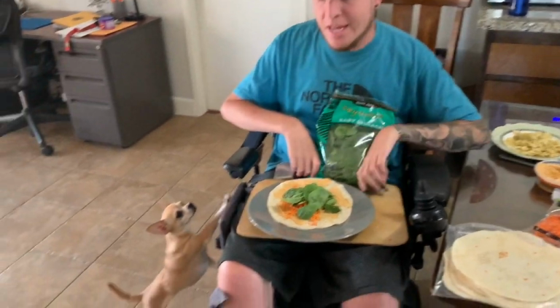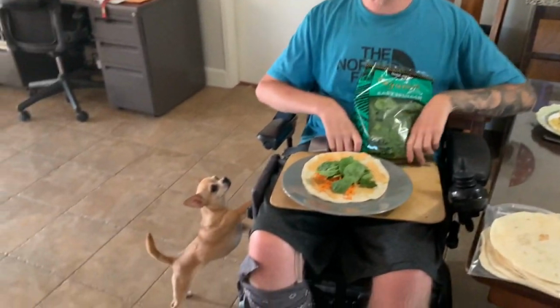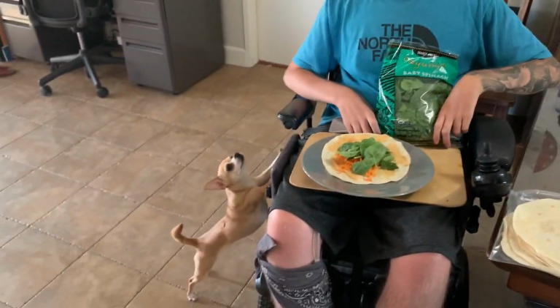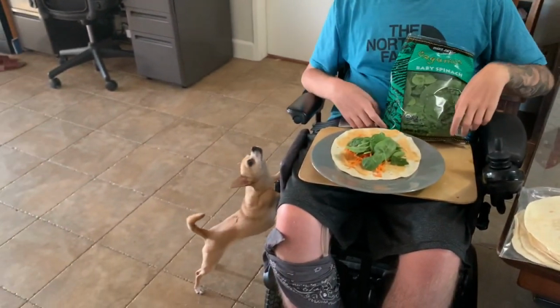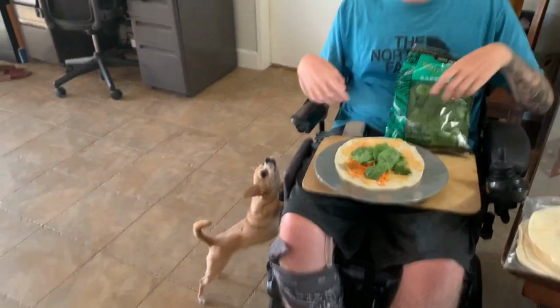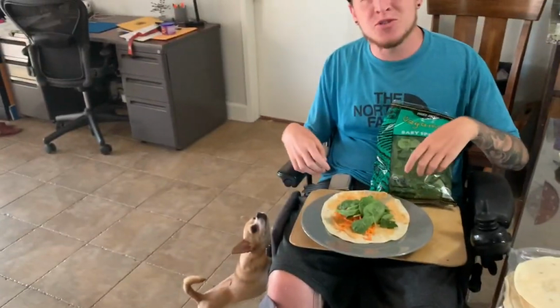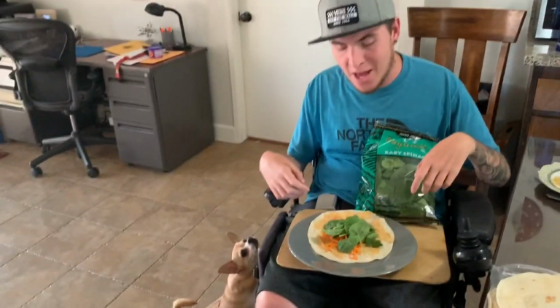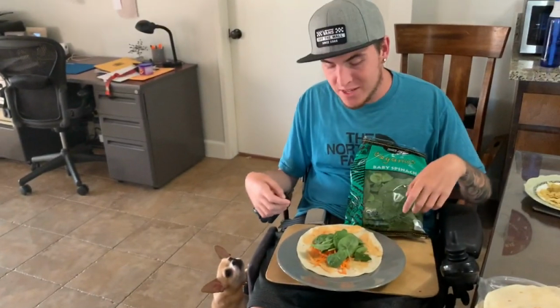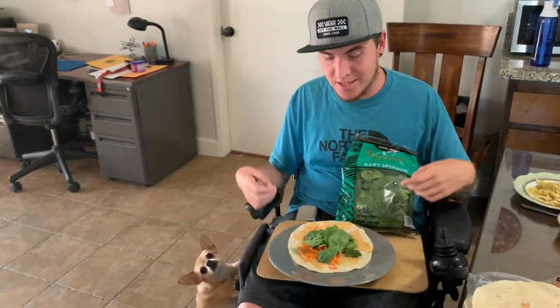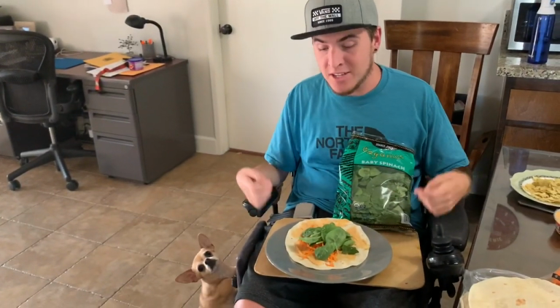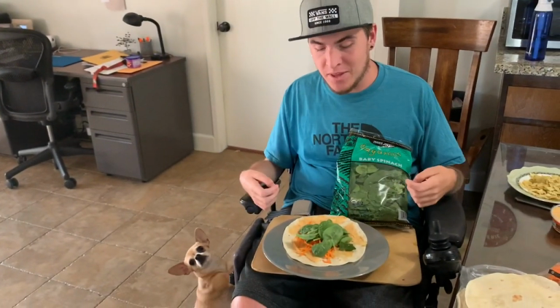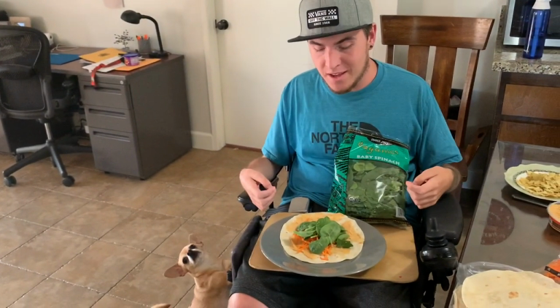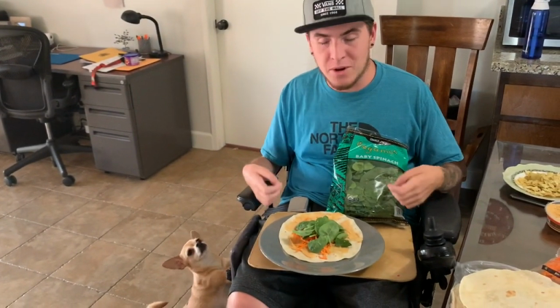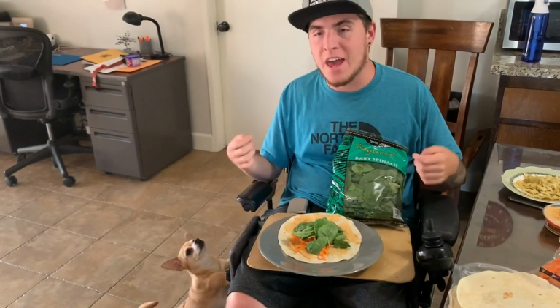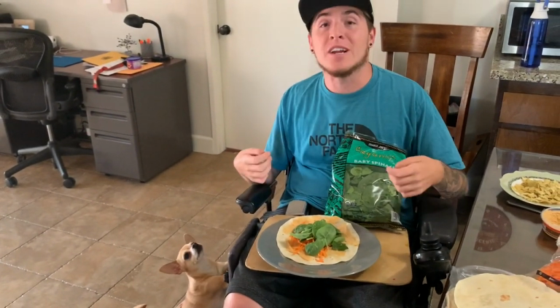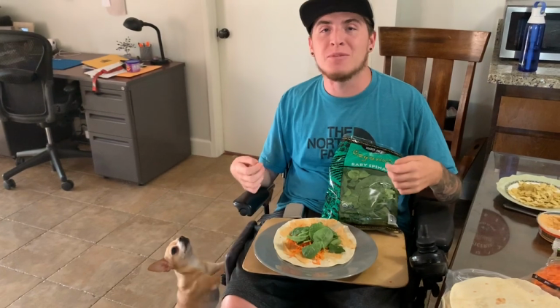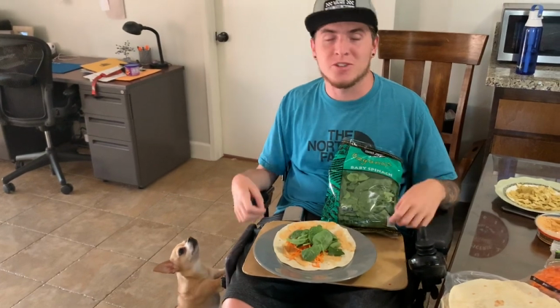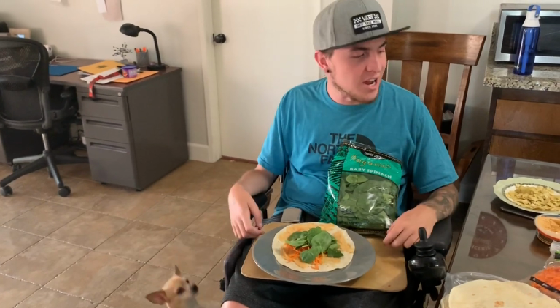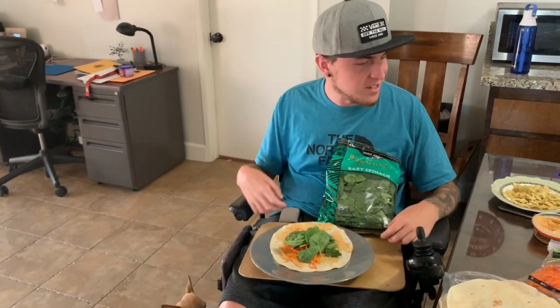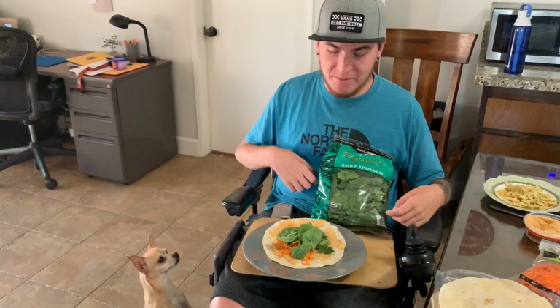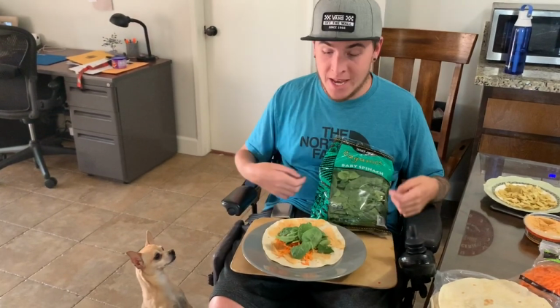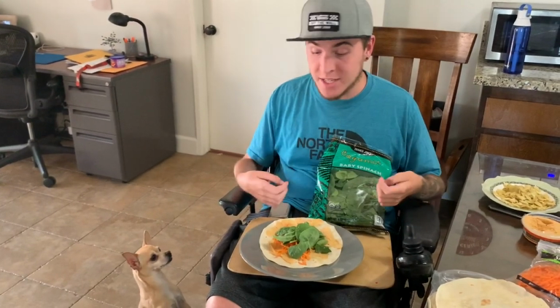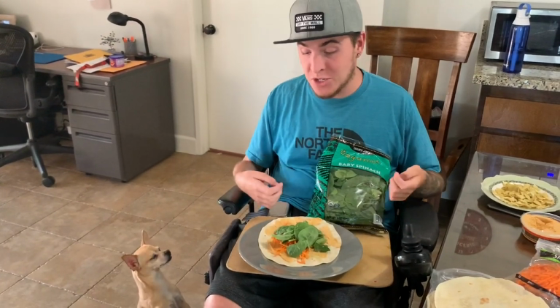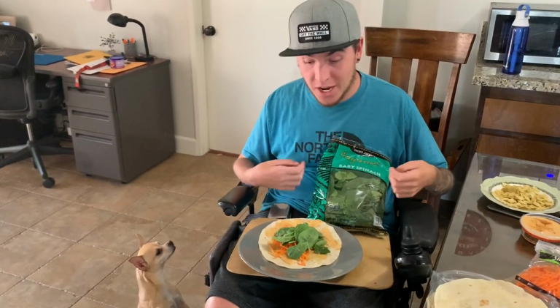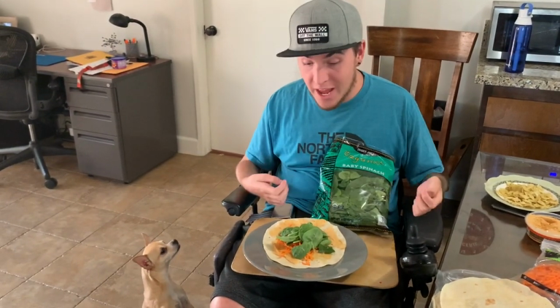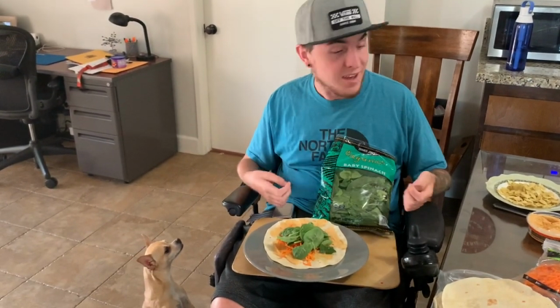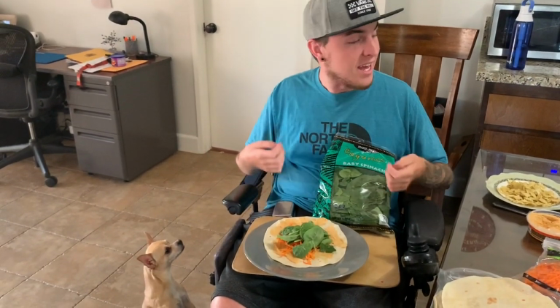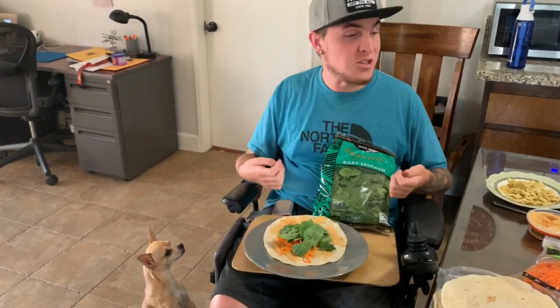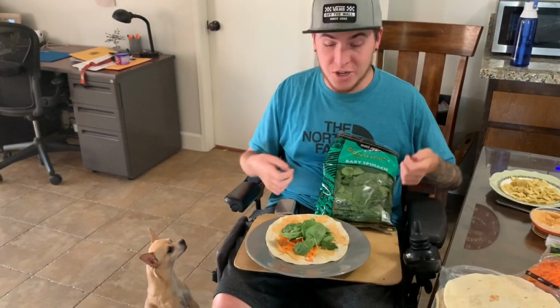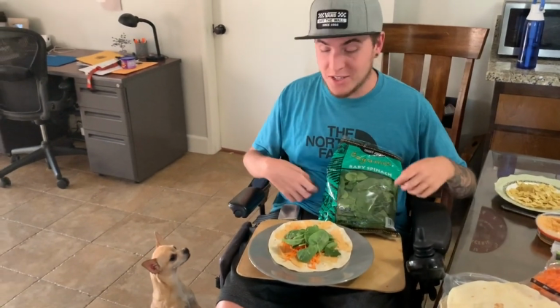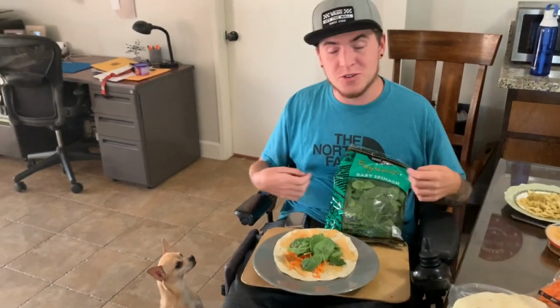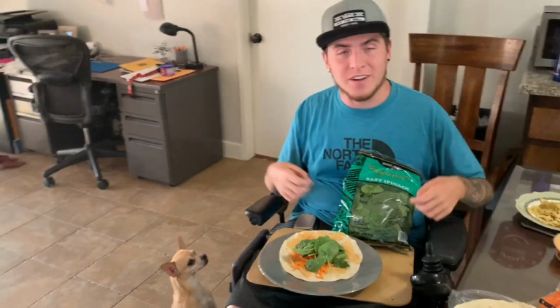It's funny because looking at this right now, this is not something I would have ever eaten as a child, but now it's actually something I crave and it's super good. So it's really funny how that works.